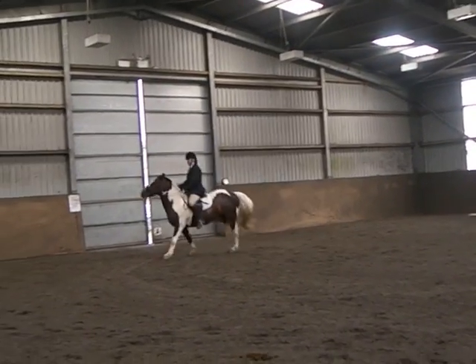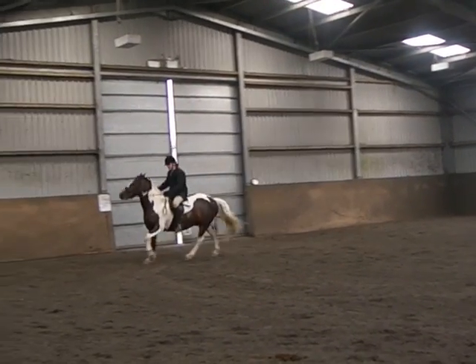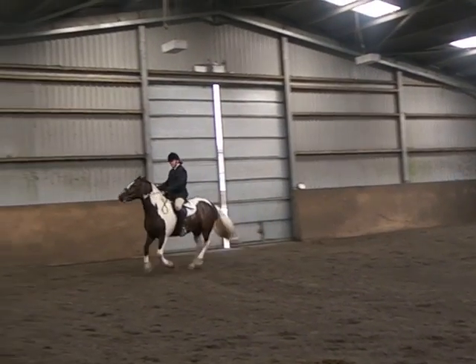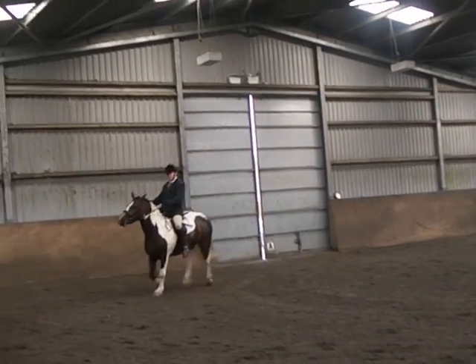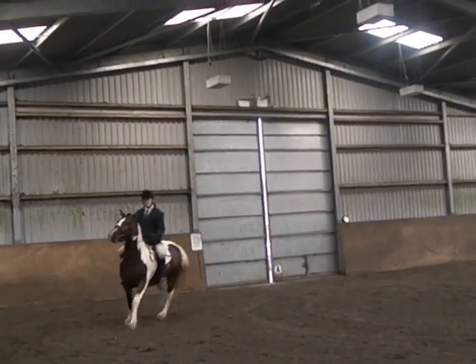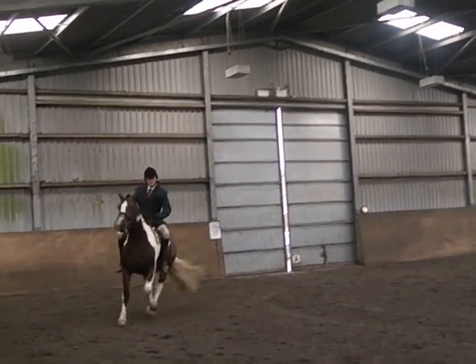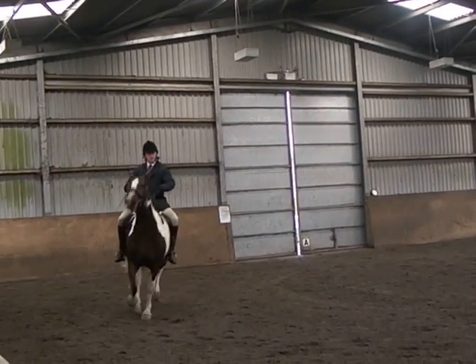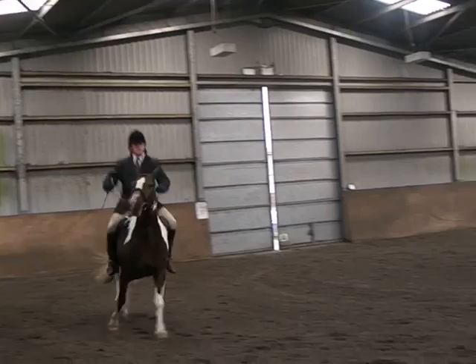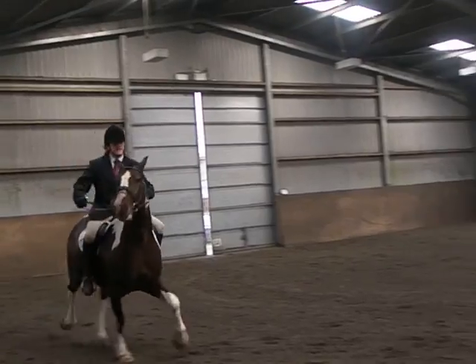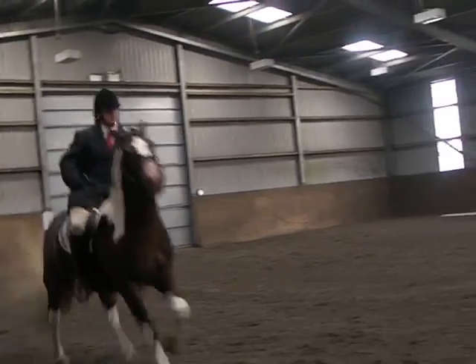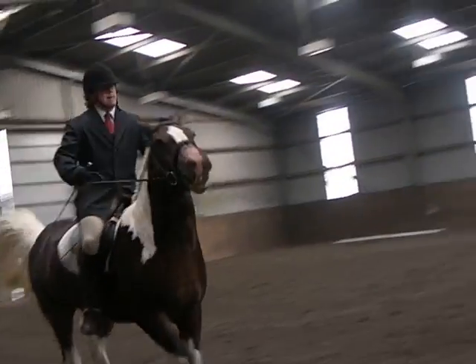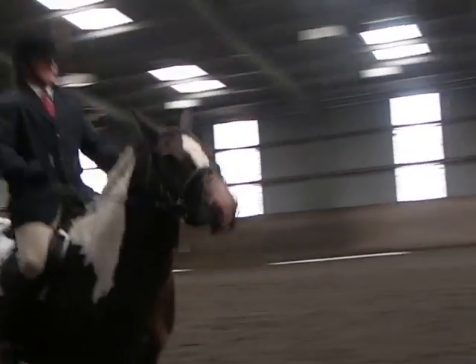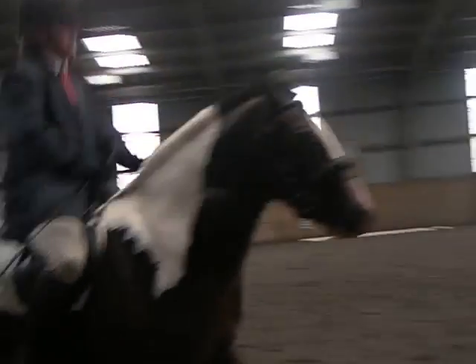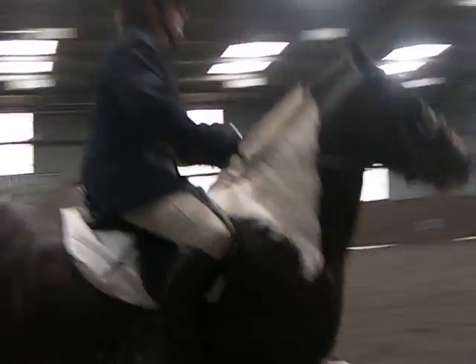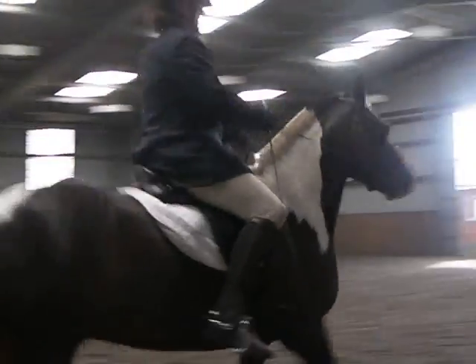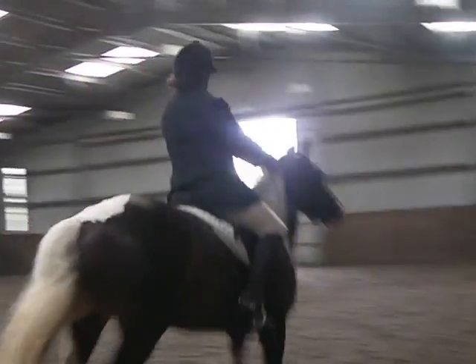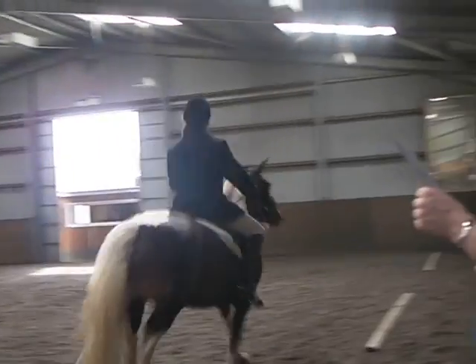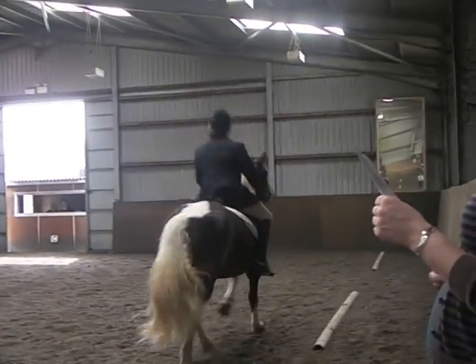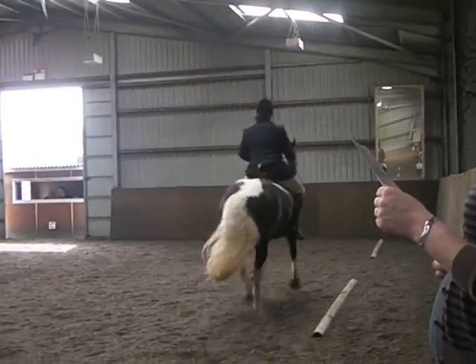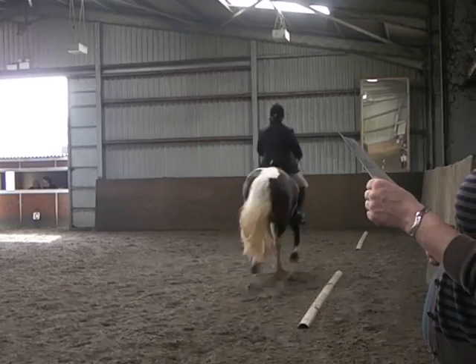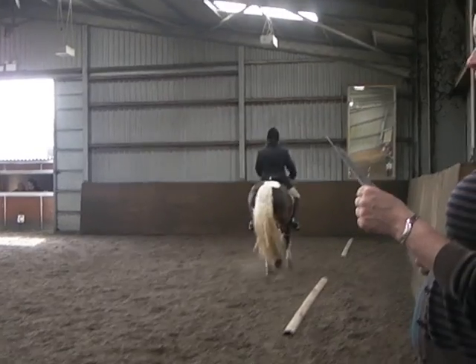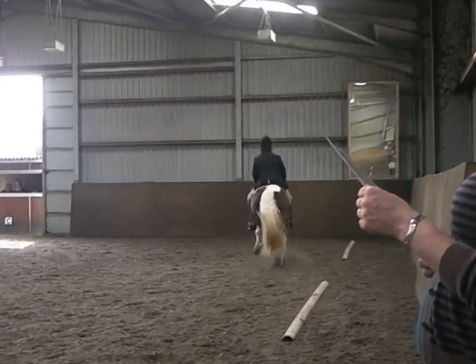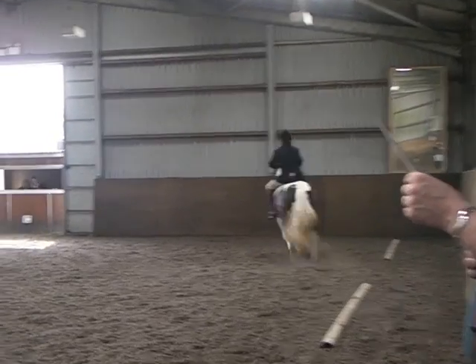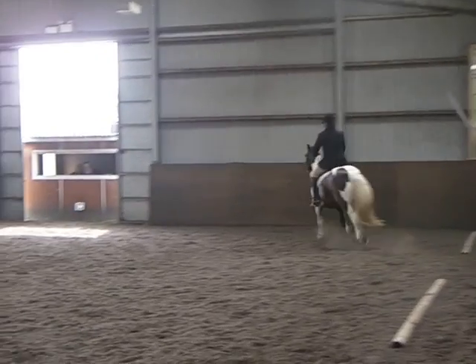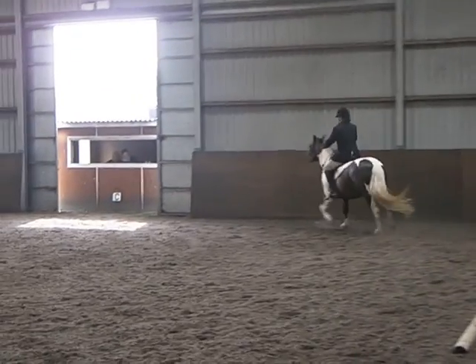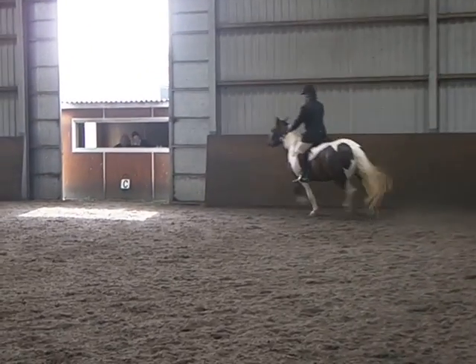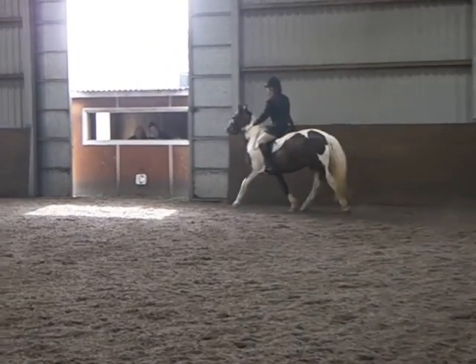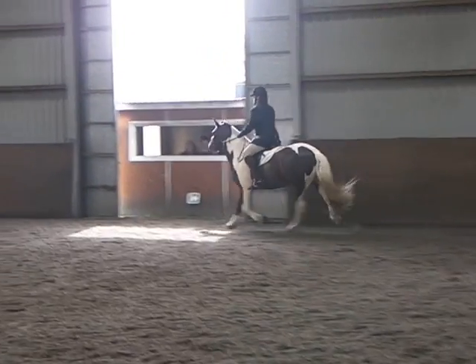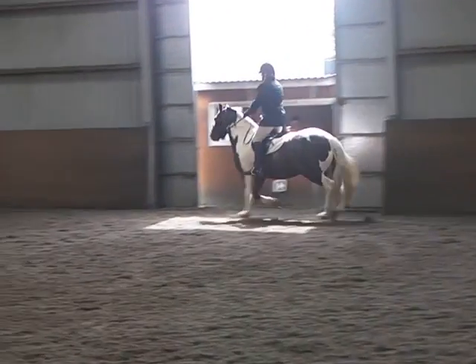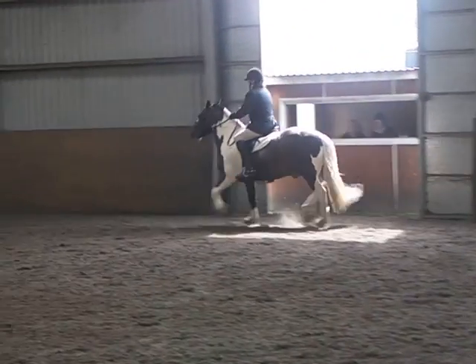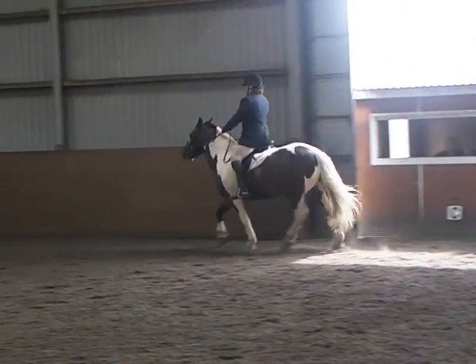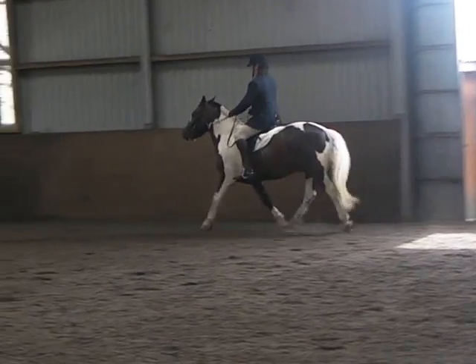A, F, B, M, working canter. Between M and C, working trot. H, X, F, change the rein in working trot.